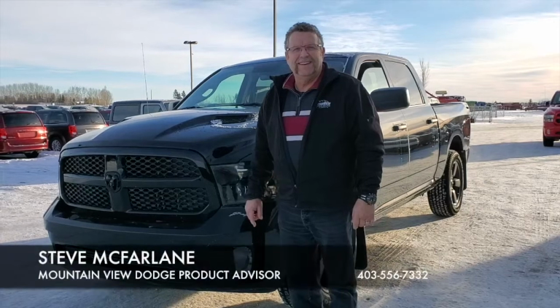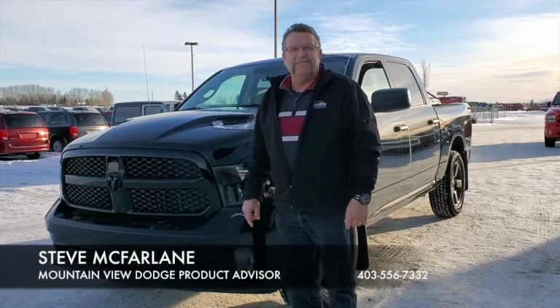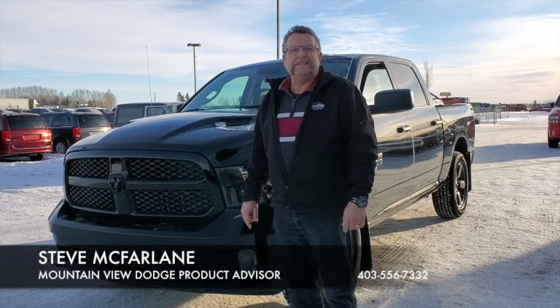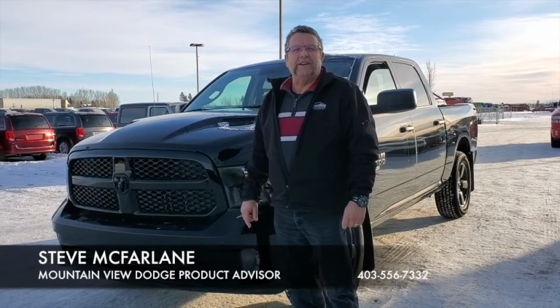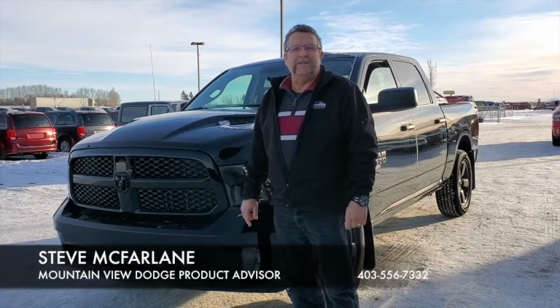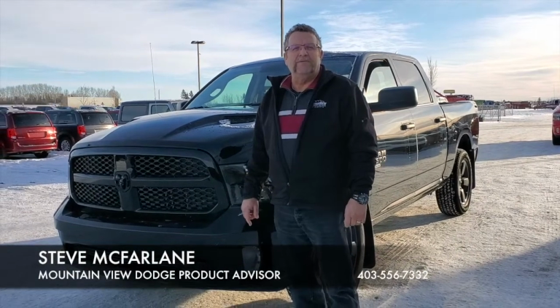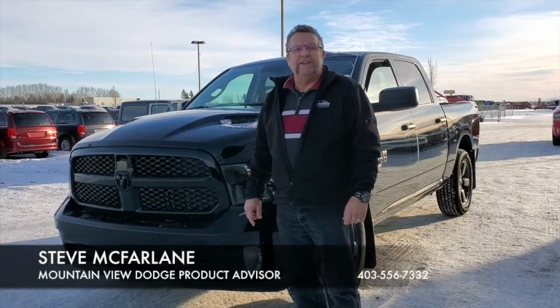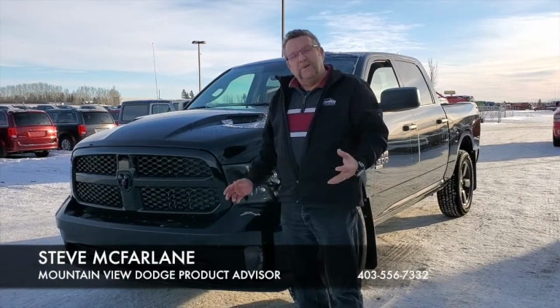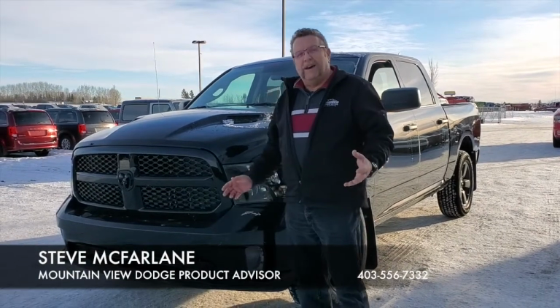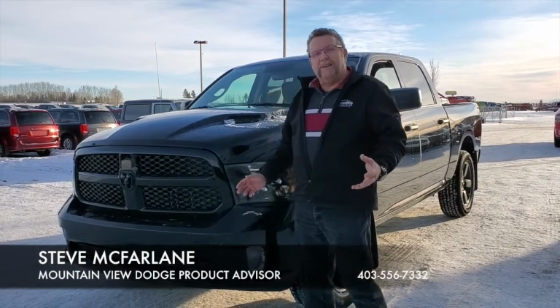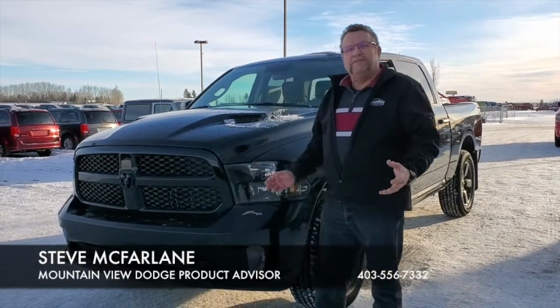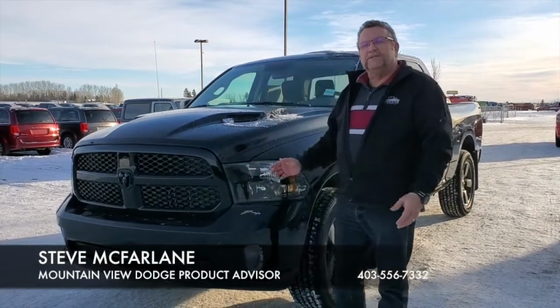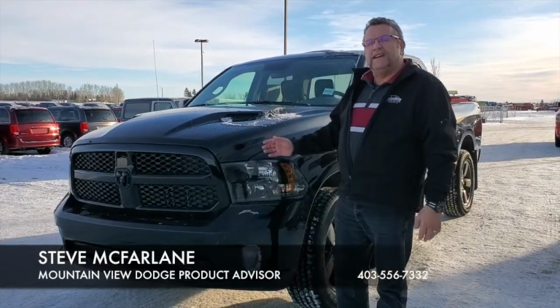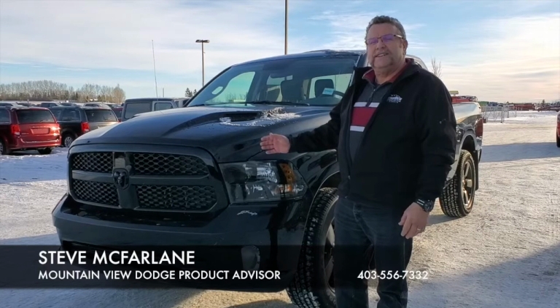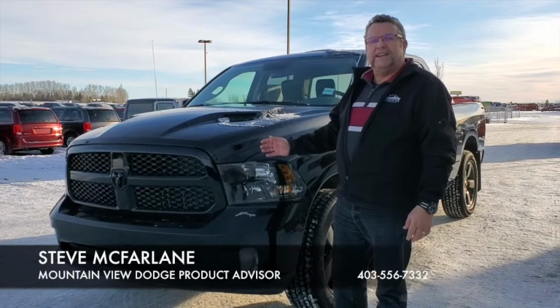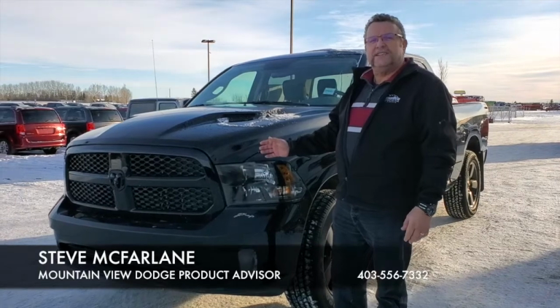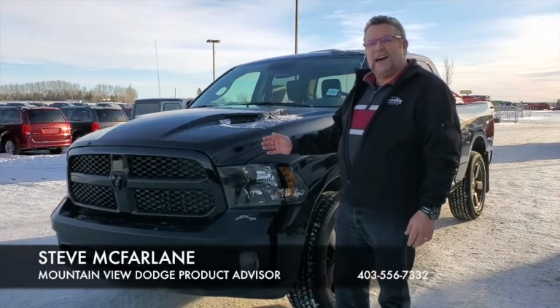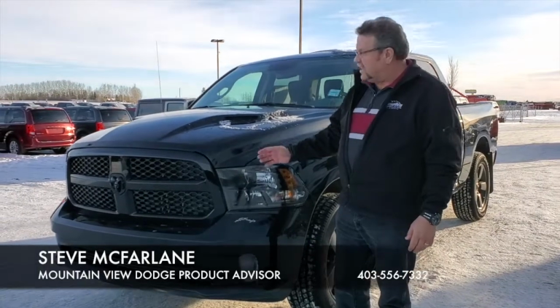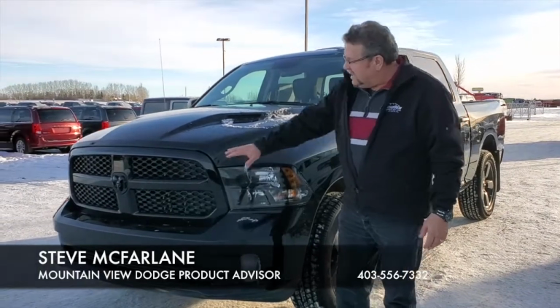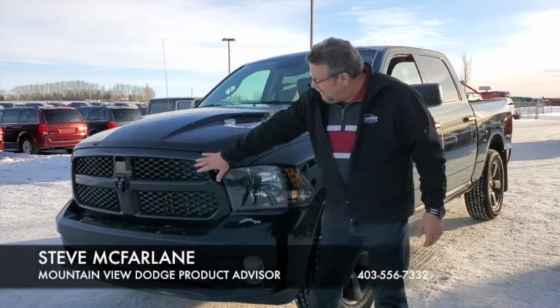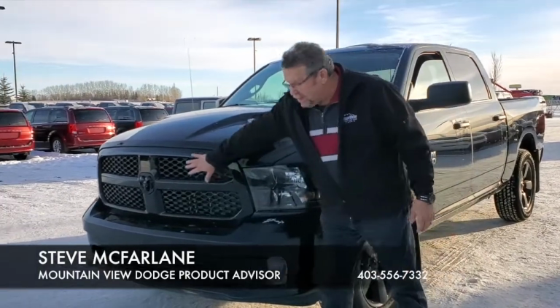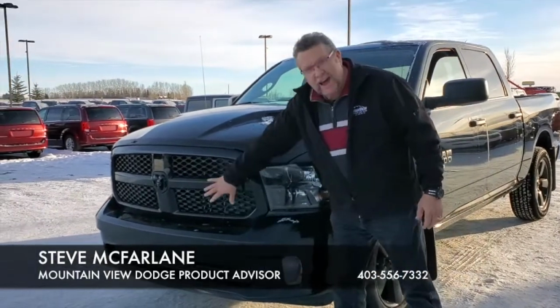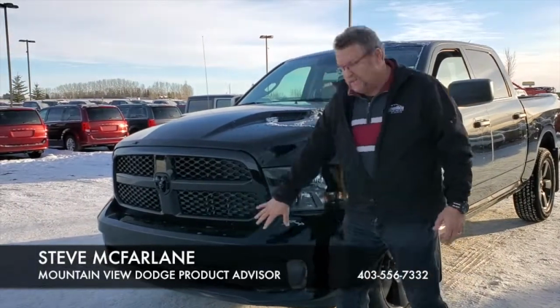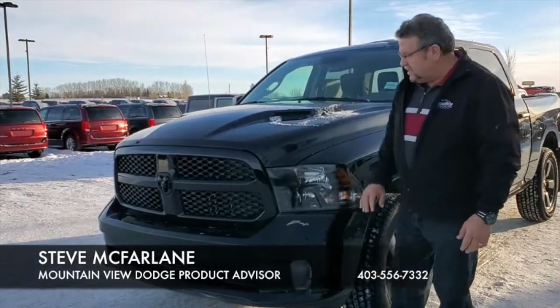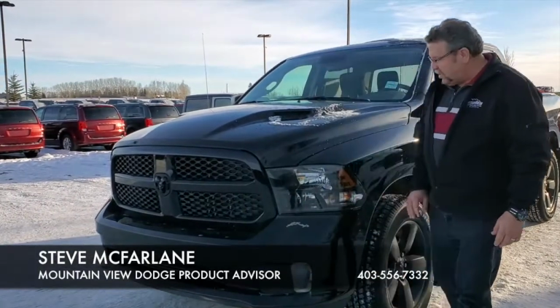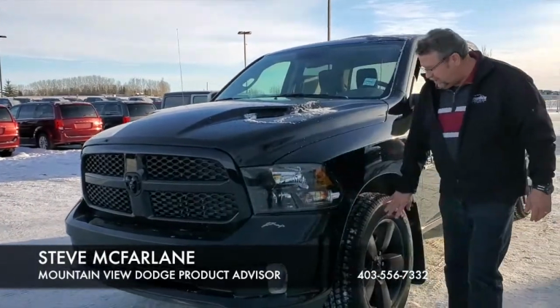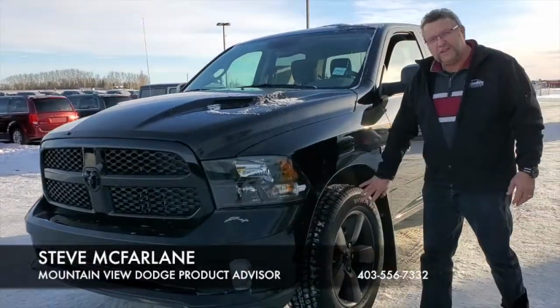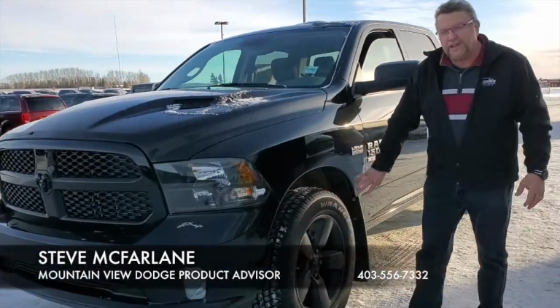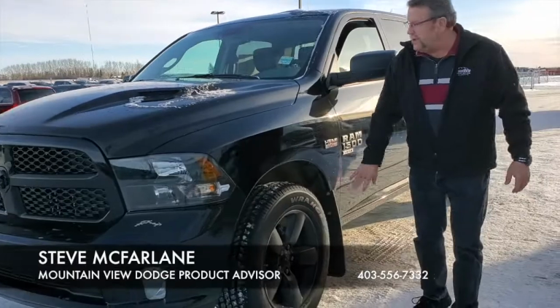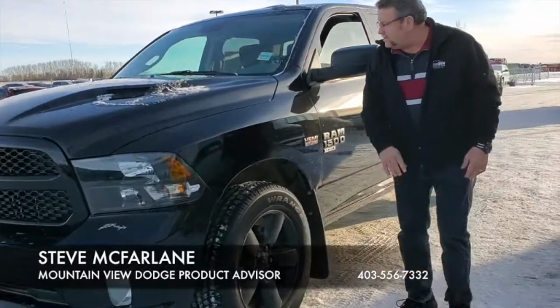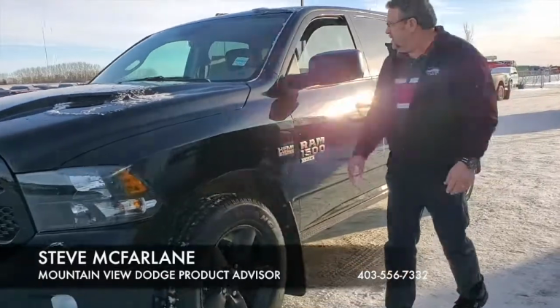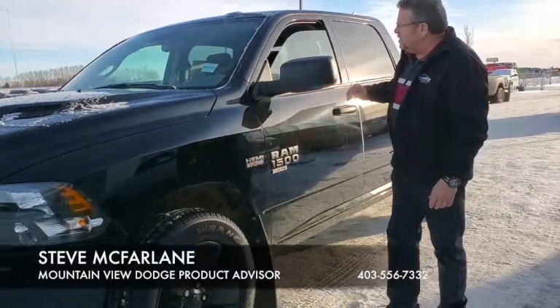Hey everybody, Steve McFern here again at Mountain View Dodge. What do I have here? A beautiful 2019 Night Edition Classic. Love the black — this thing is gorgeous, with black 20-inch rims.